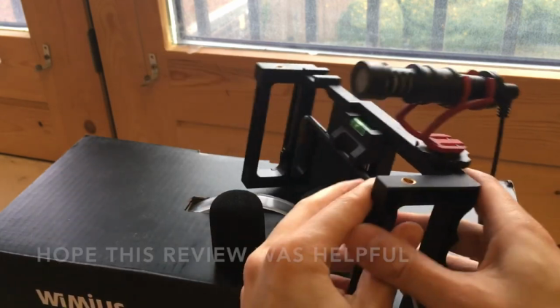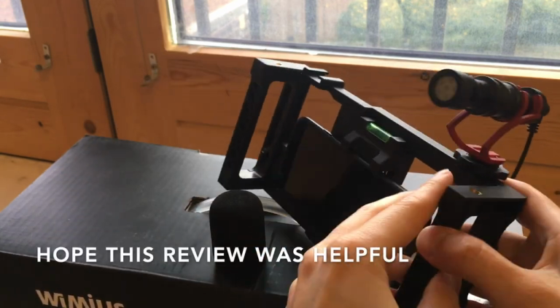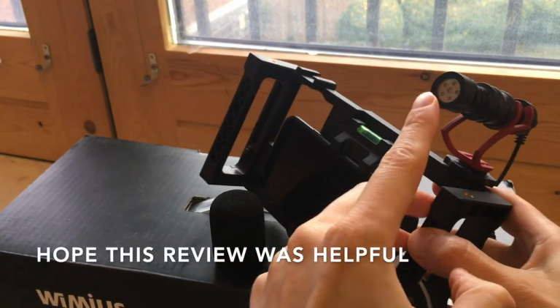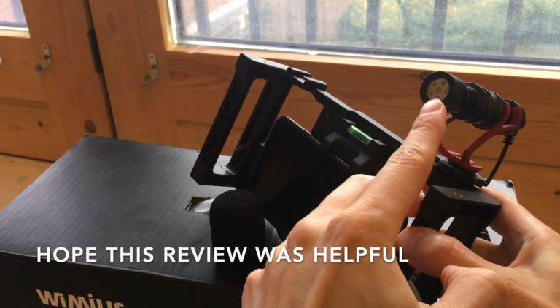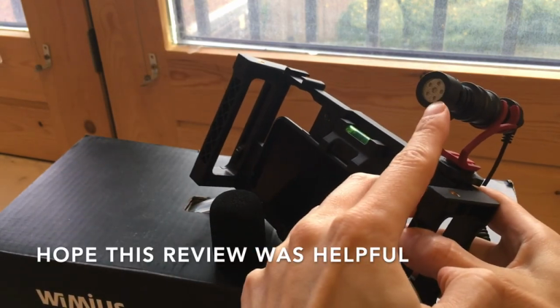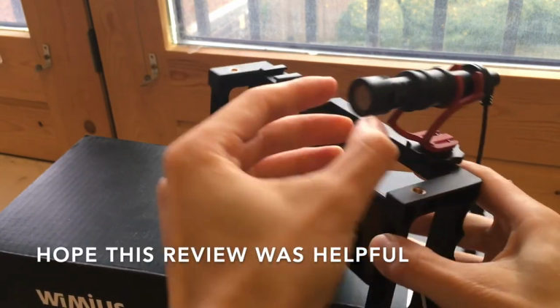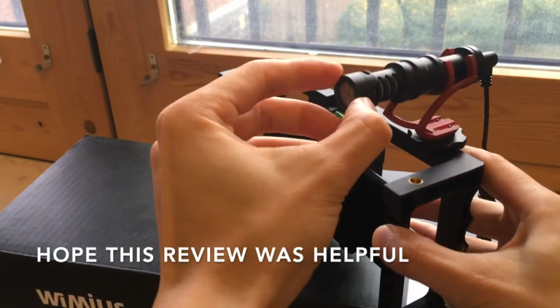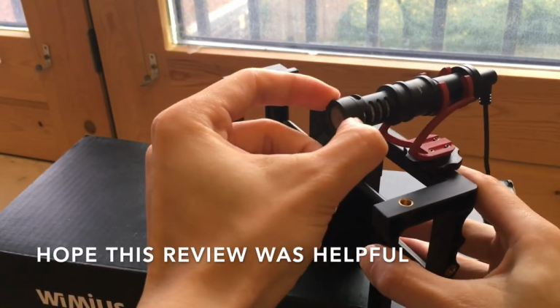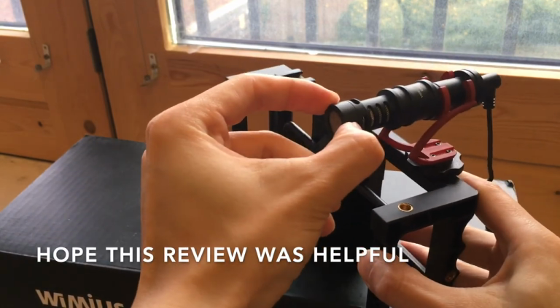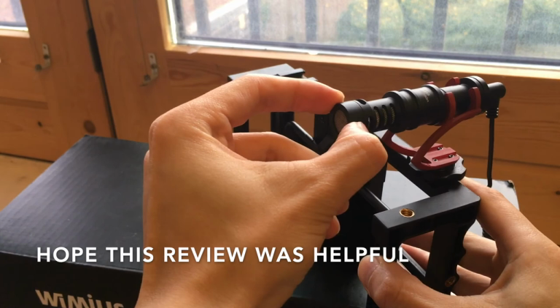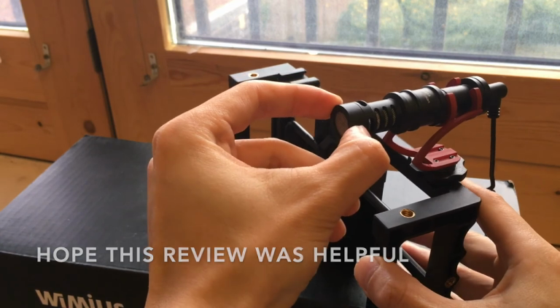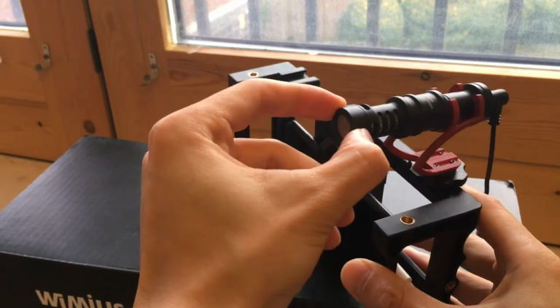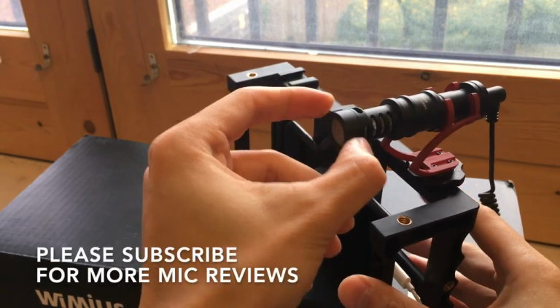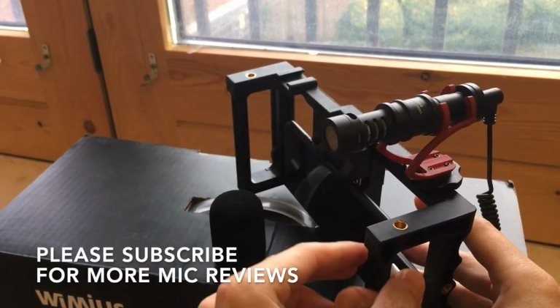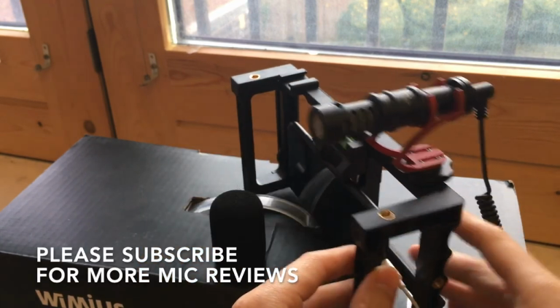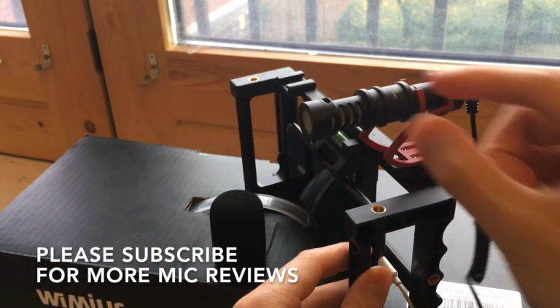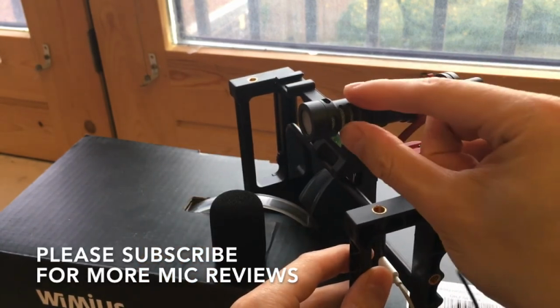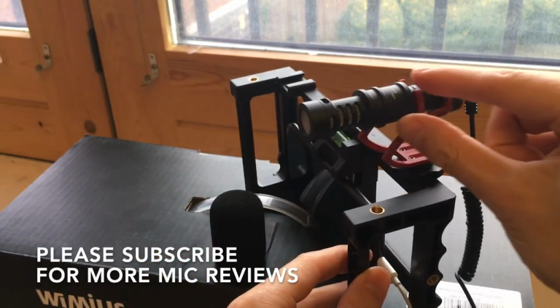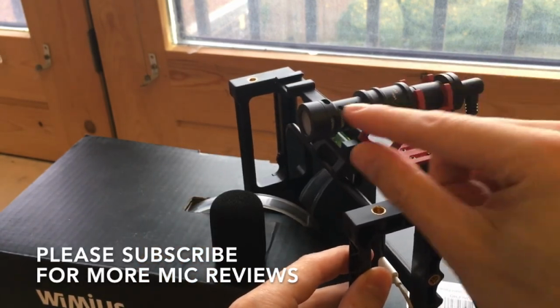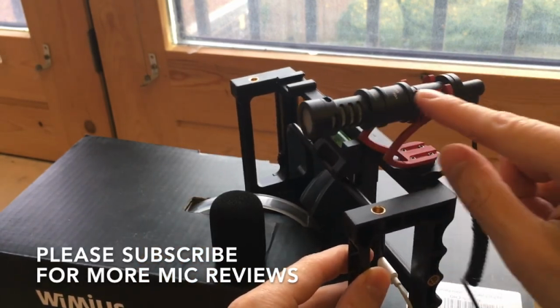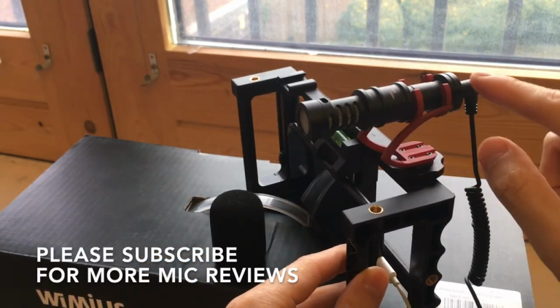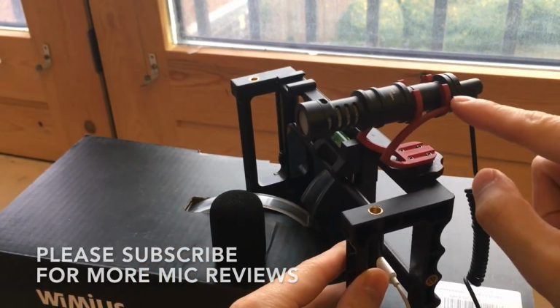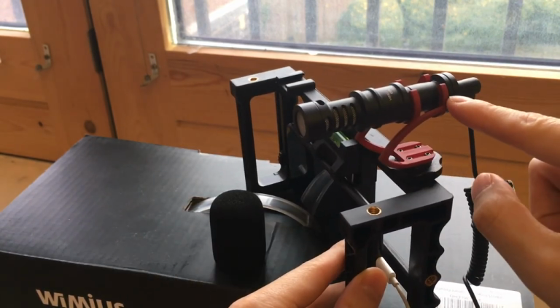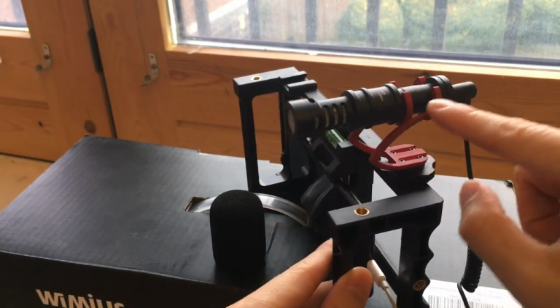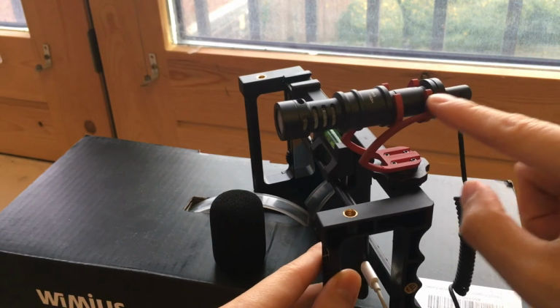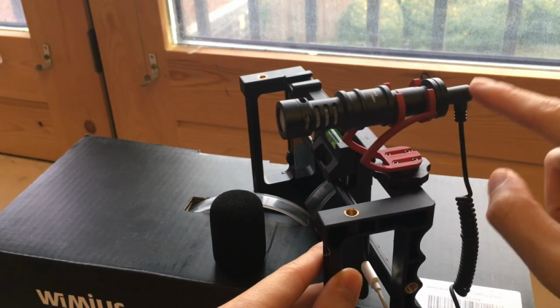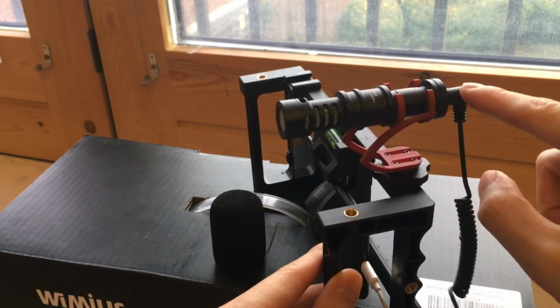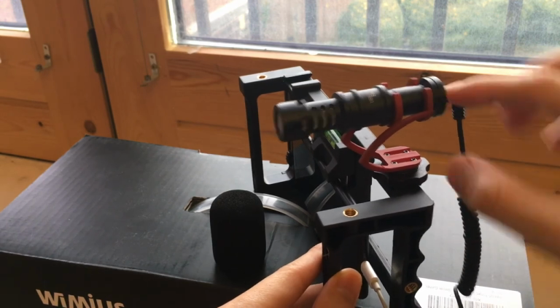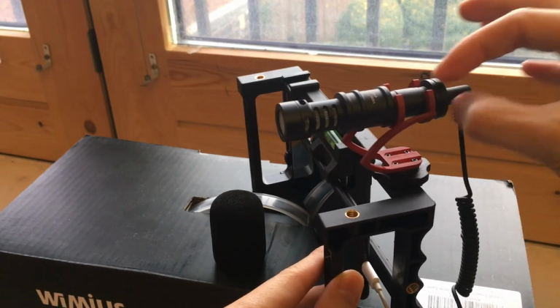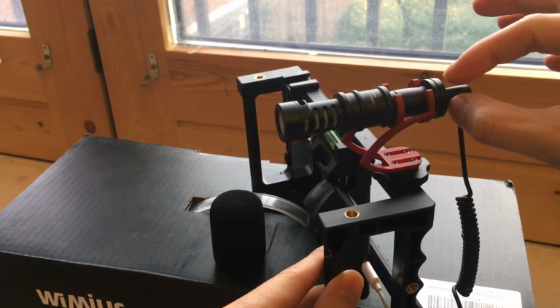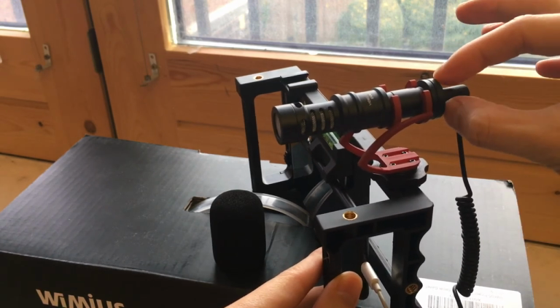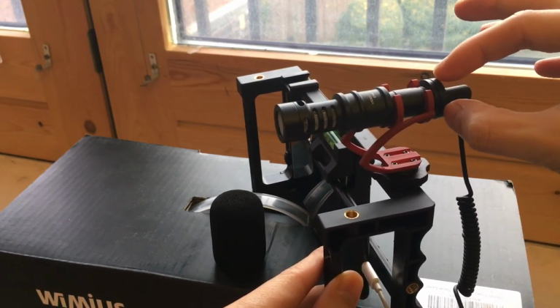Alright, I hope you enjoyed this review. If you'd like to see more reviews, just like and subscribe. If you have any questions, leave them in the comment box below and I'll get back to you as soon as I can. I'll see you next time. Bye.